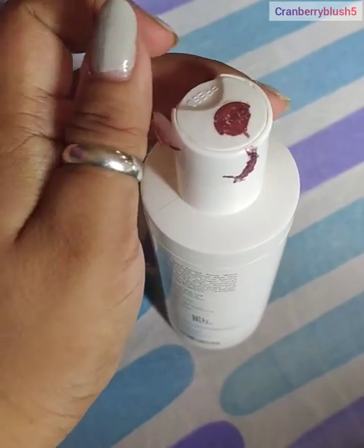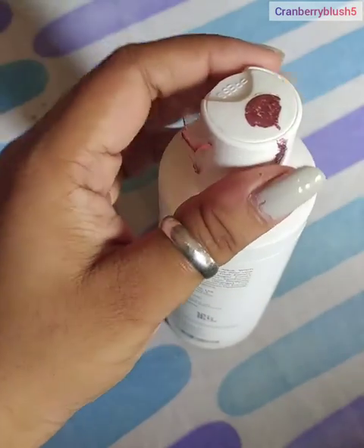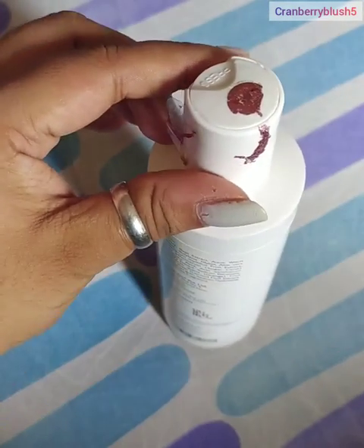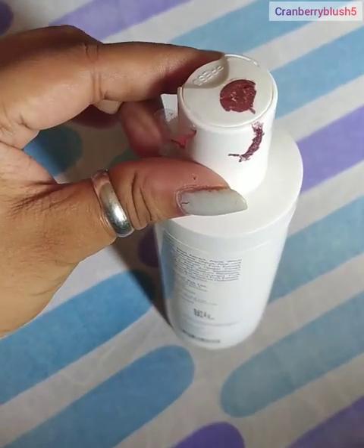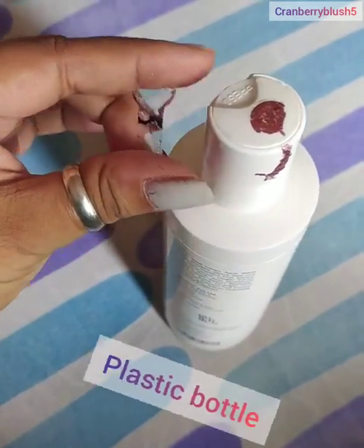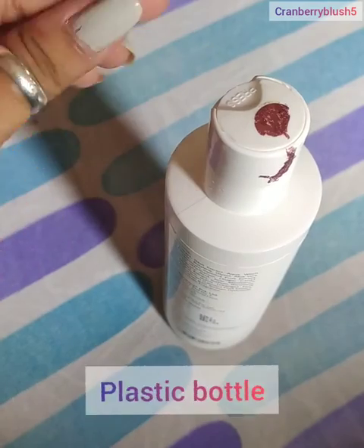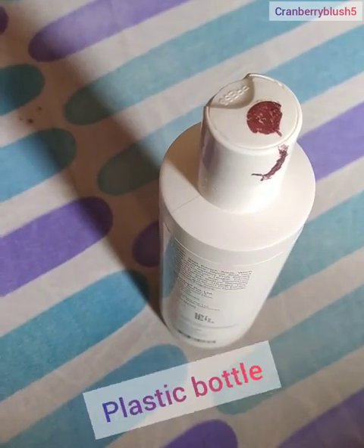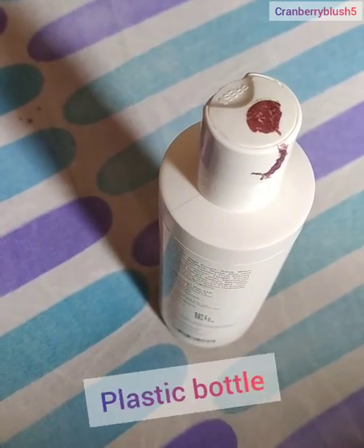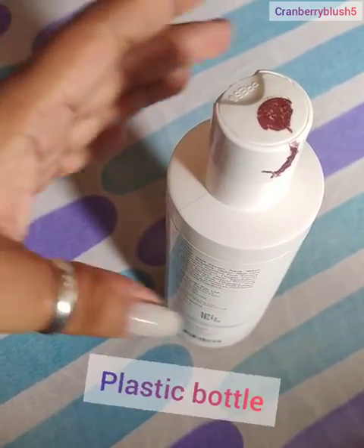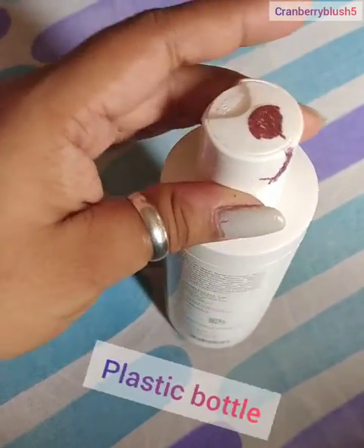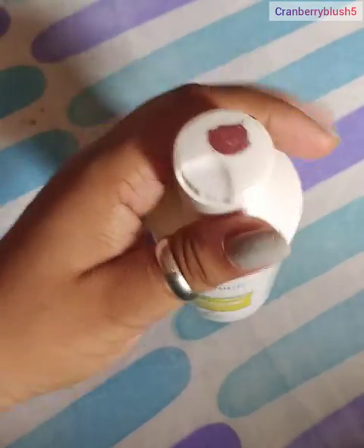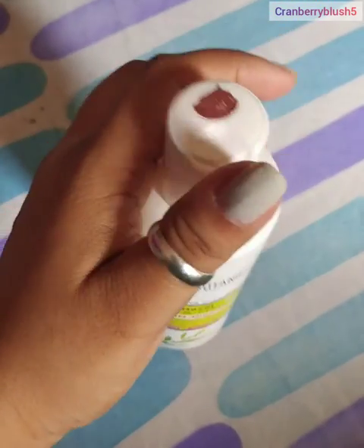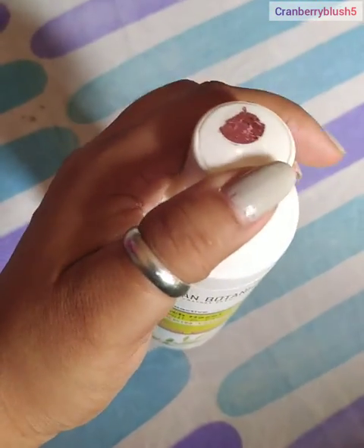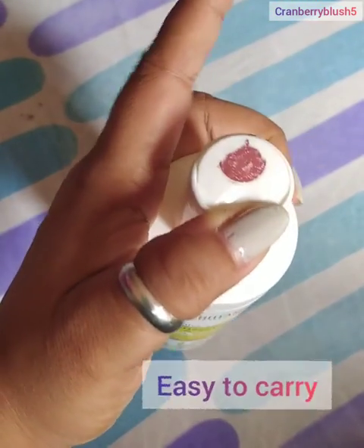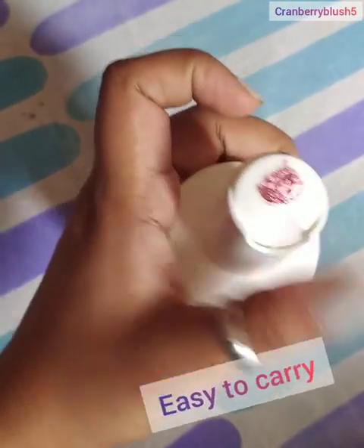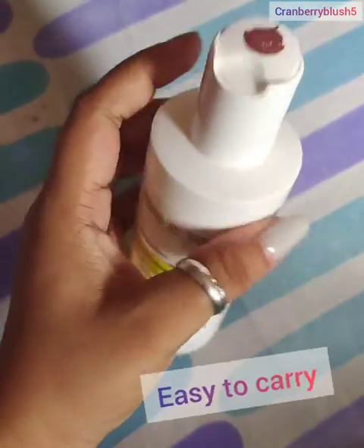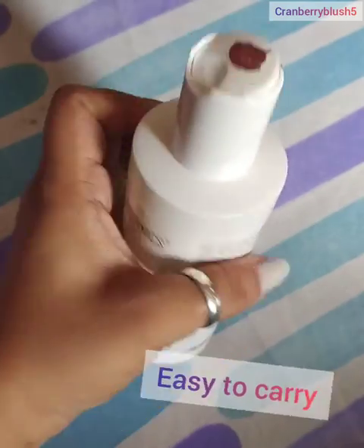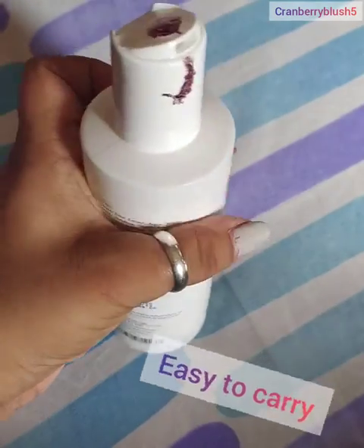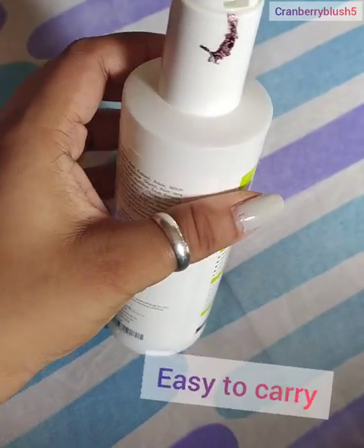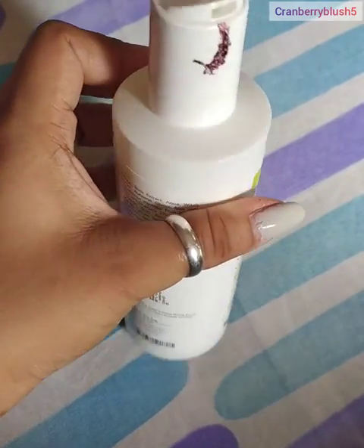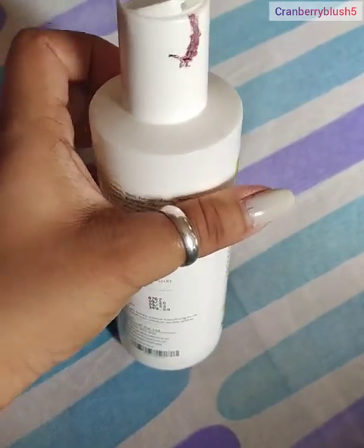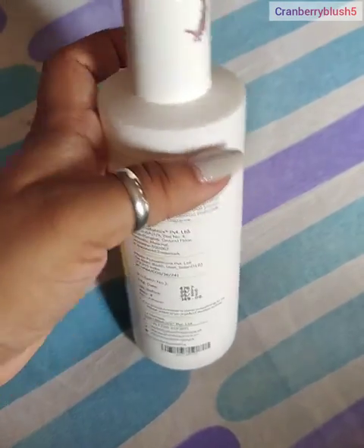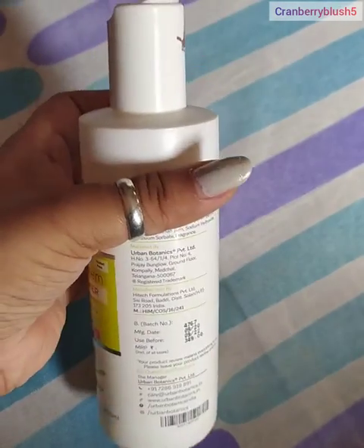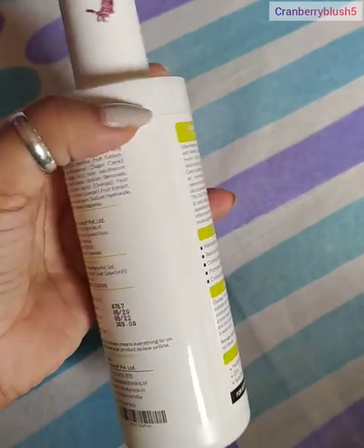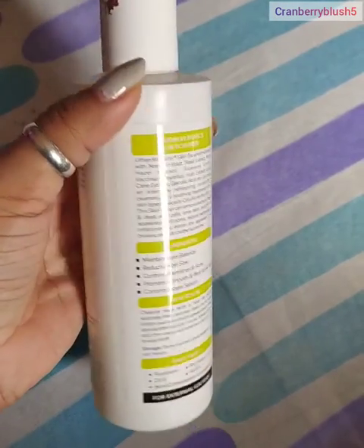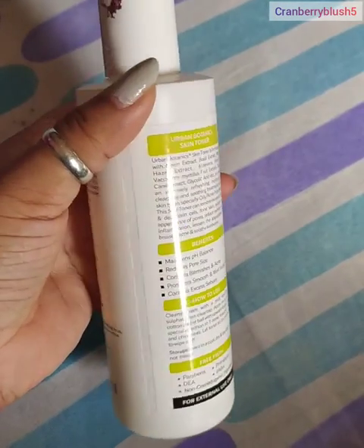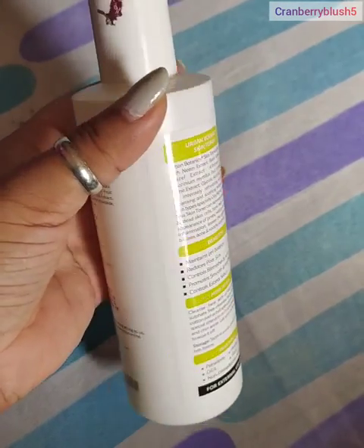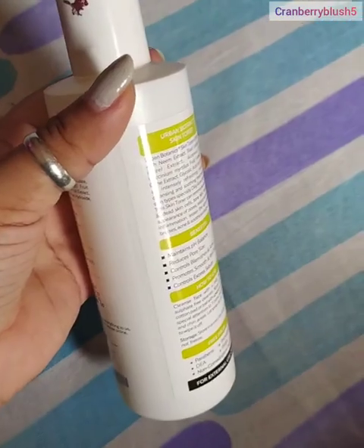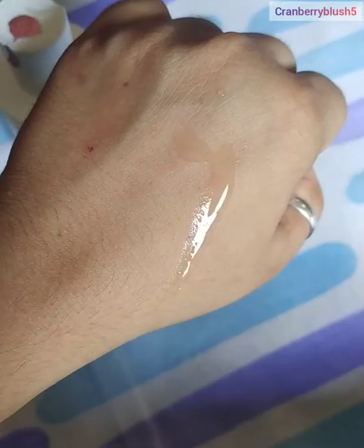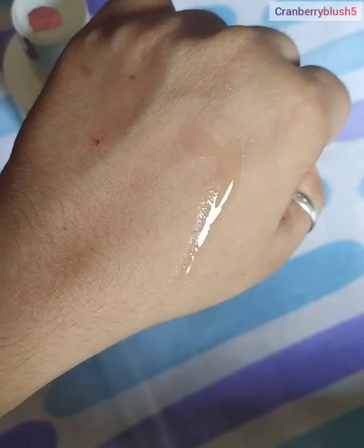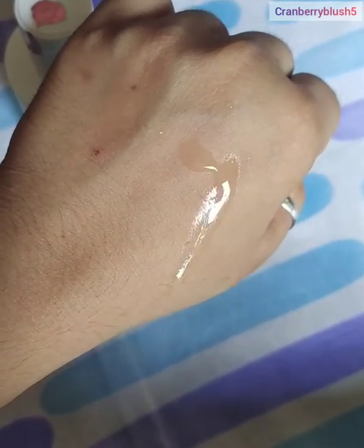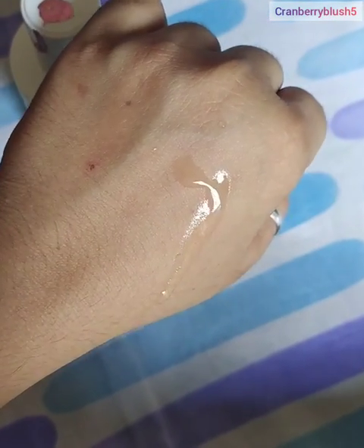There was a sticker on it which has been removed, so now you can open it like this. After this, you can use it on a cotton pad or simply by just applying it directly on your face.